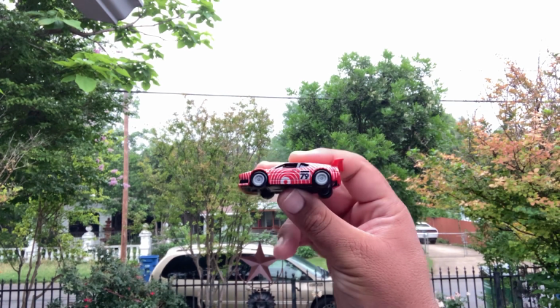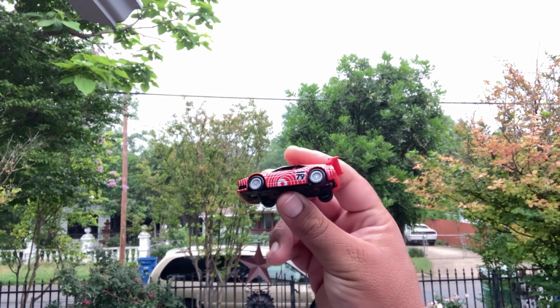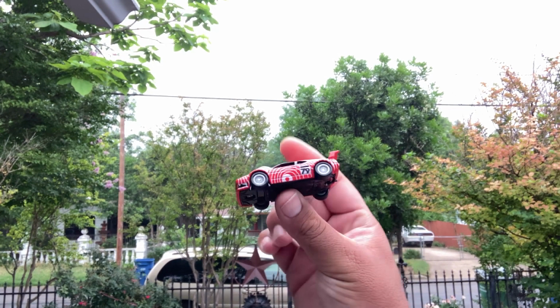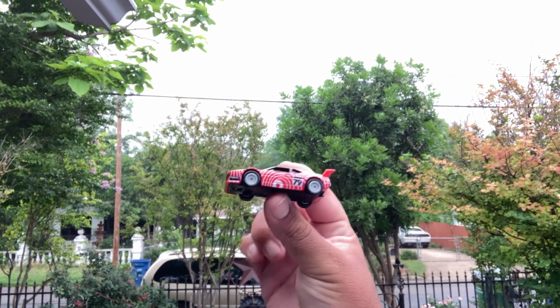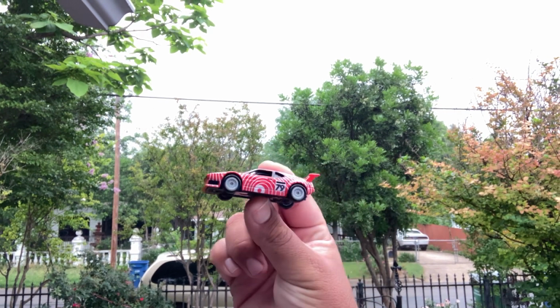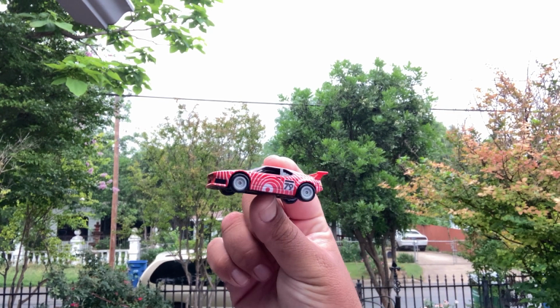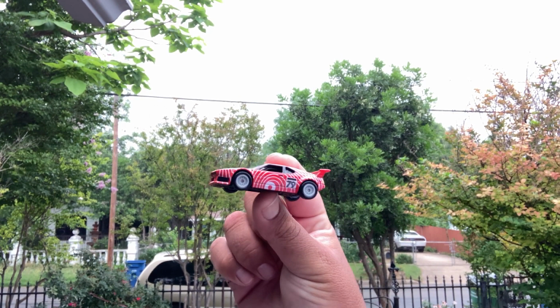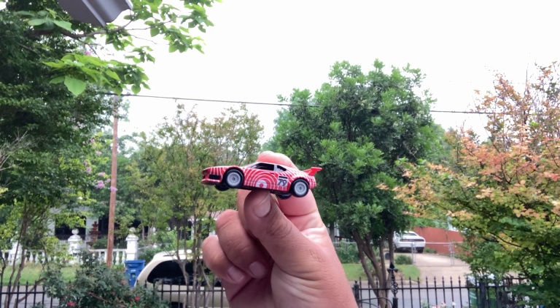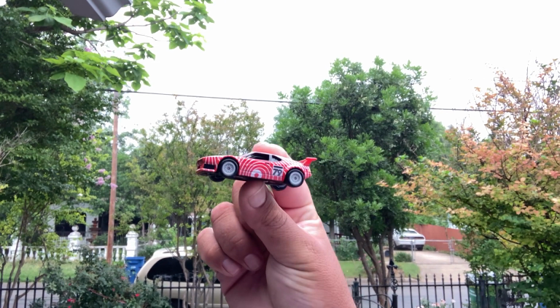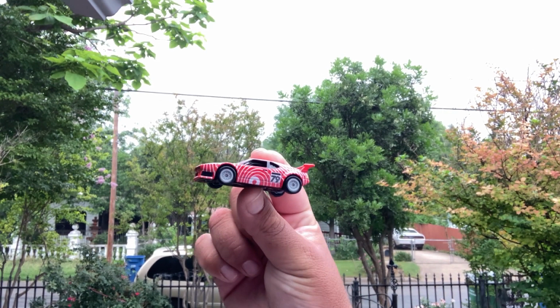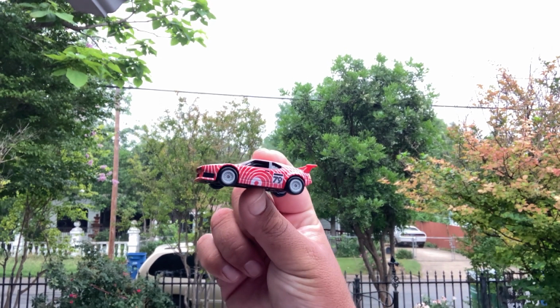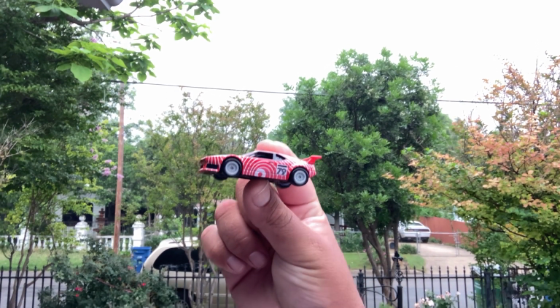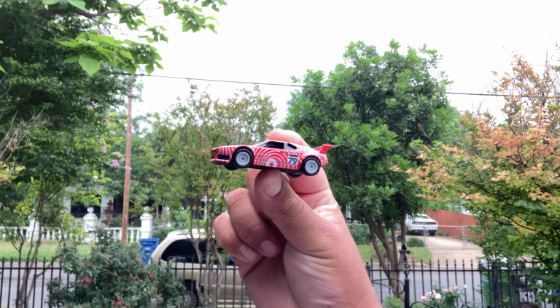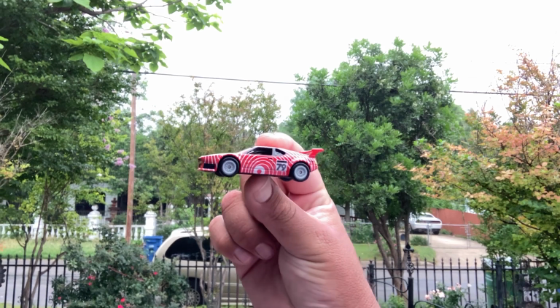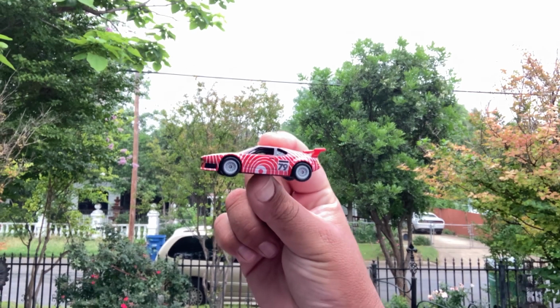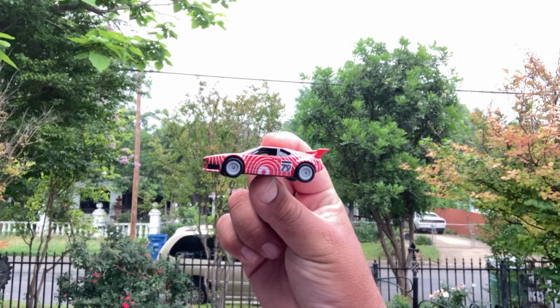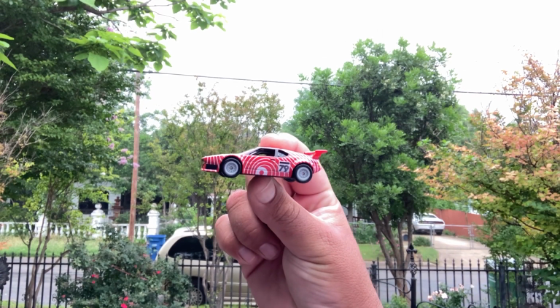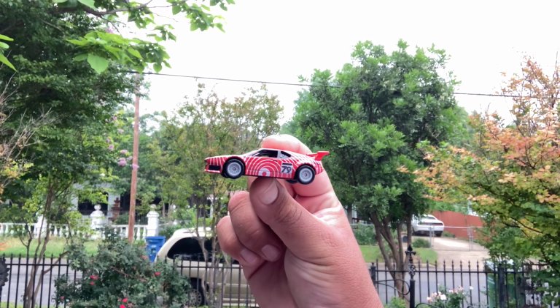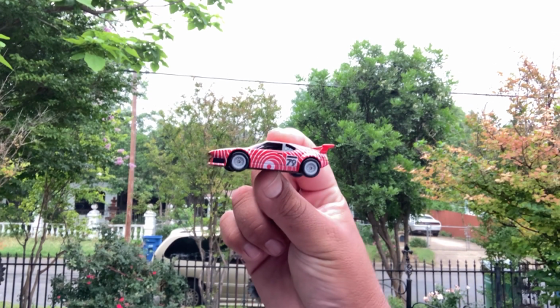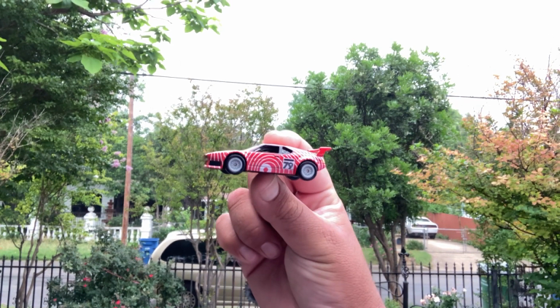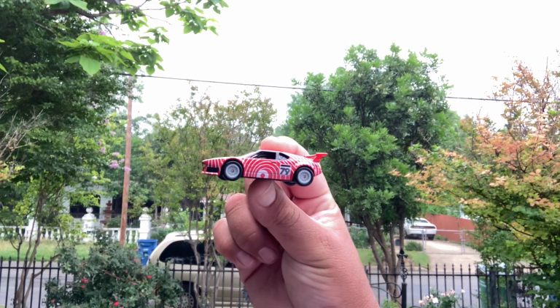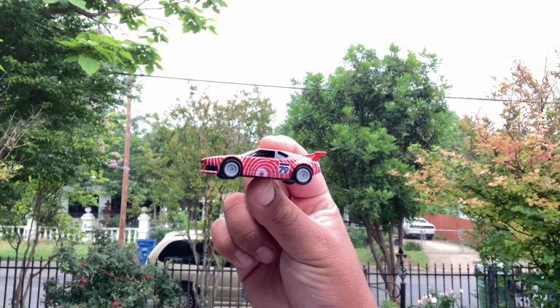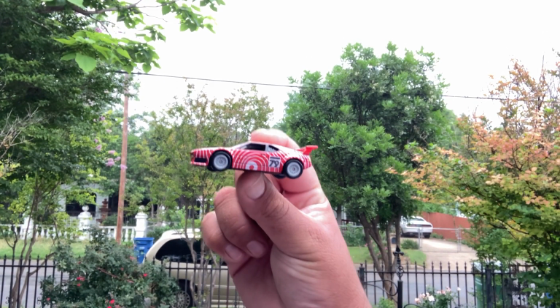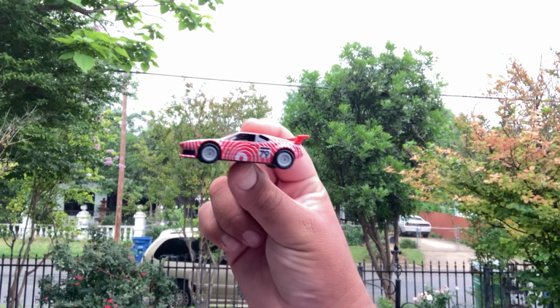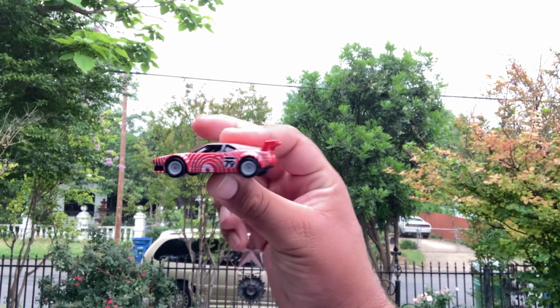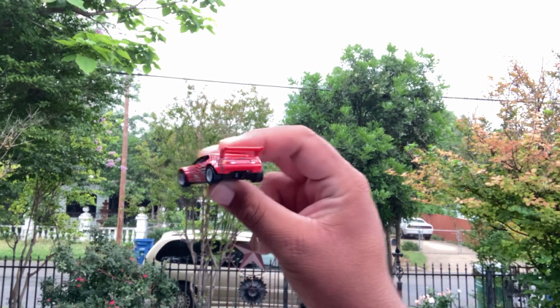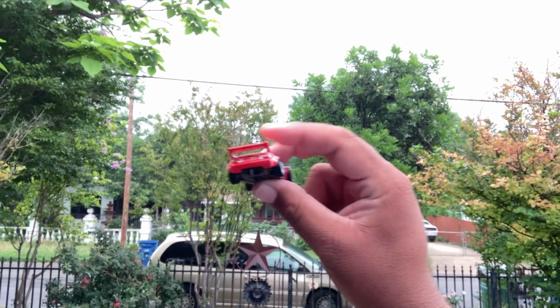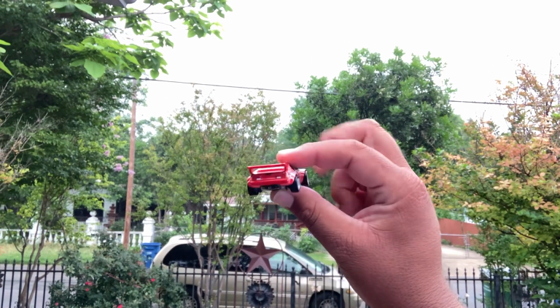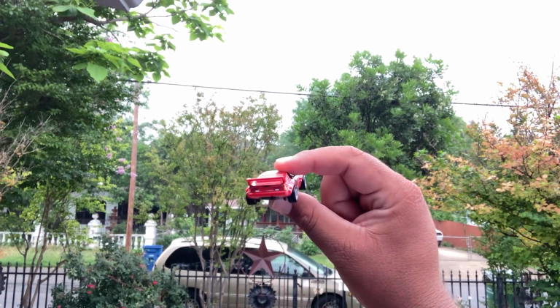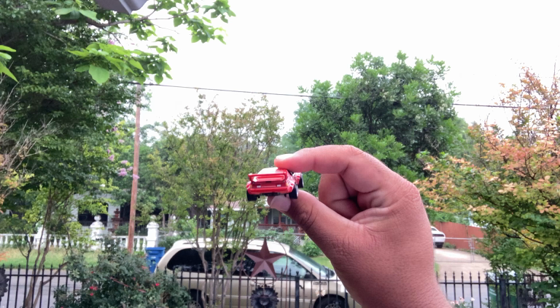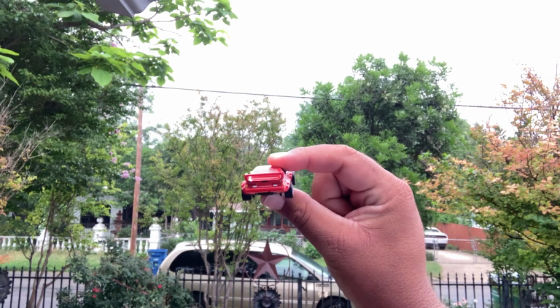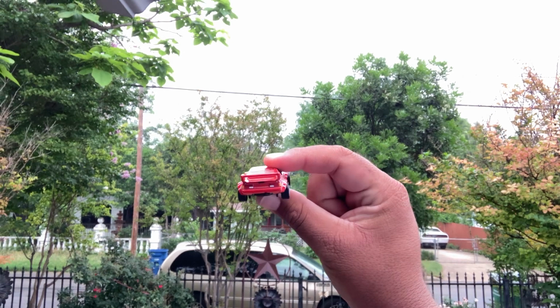Thank you to the Hot Wheel gods. I've been finding pretty cool stuff — some old, some new. Awesome wing in the back.